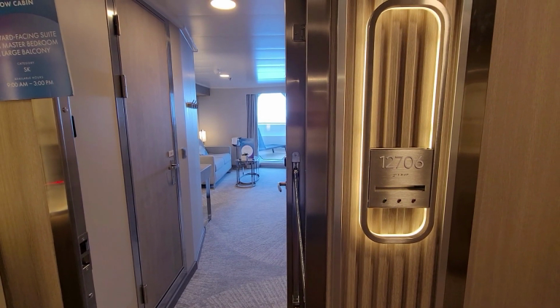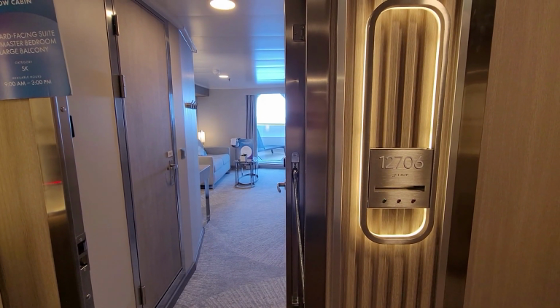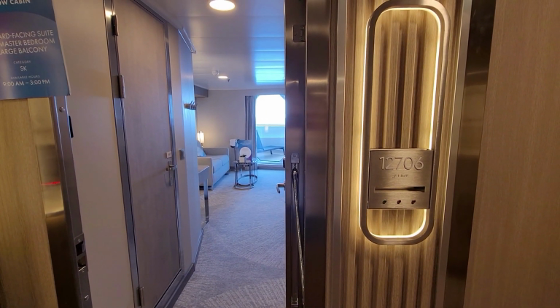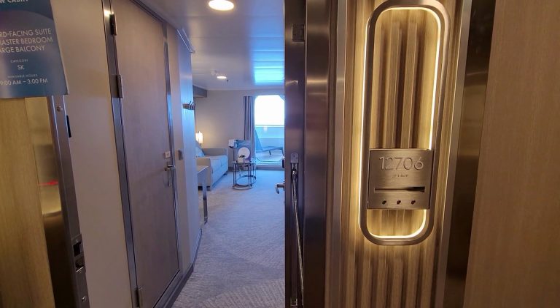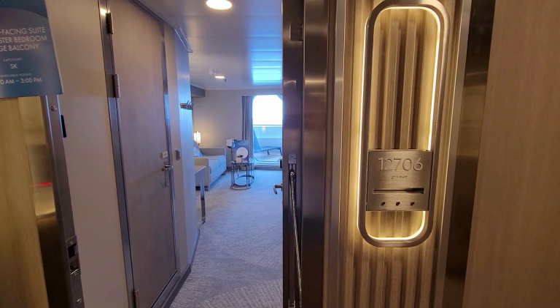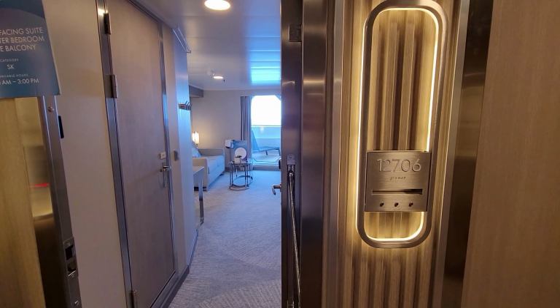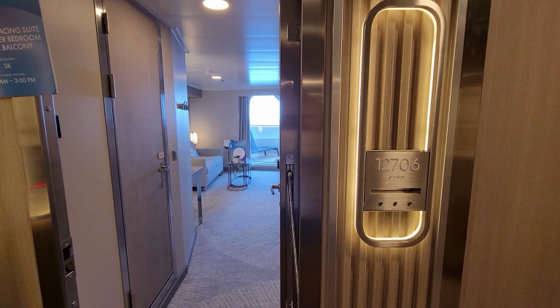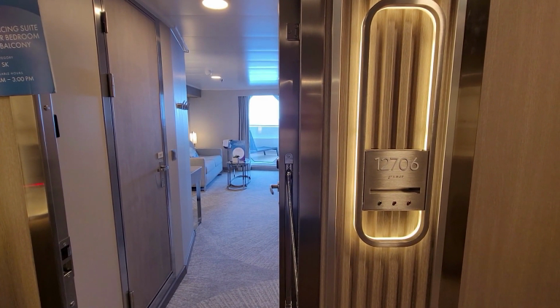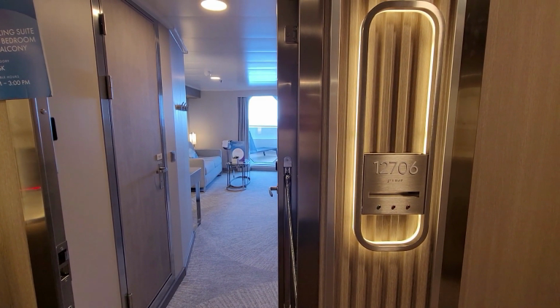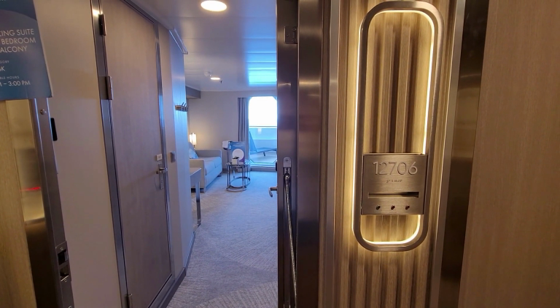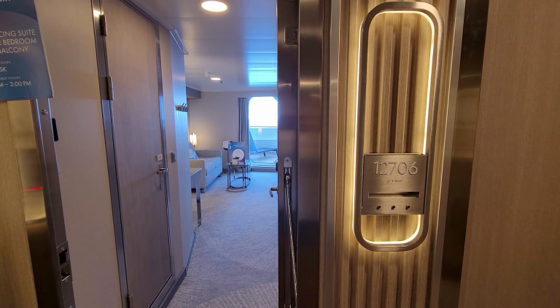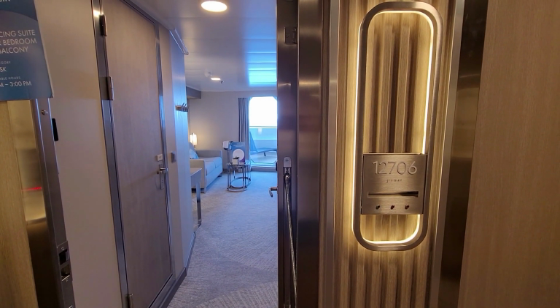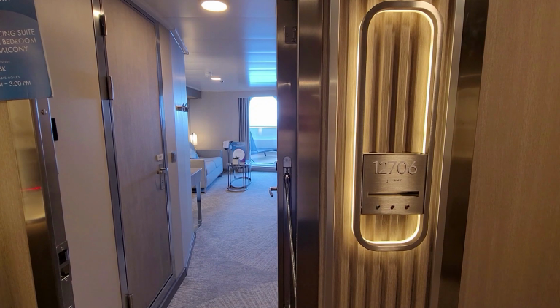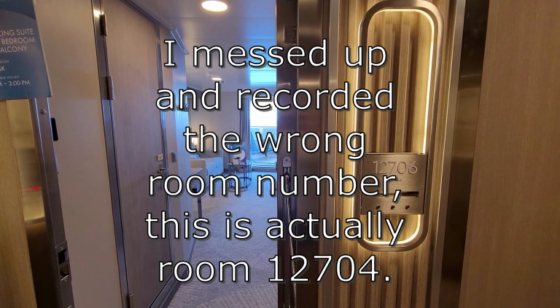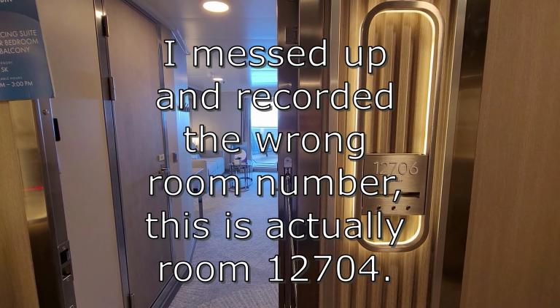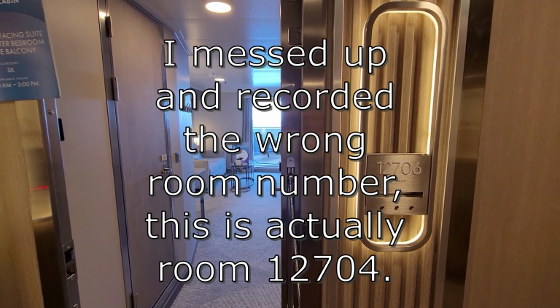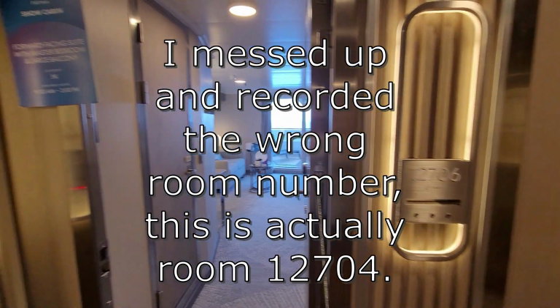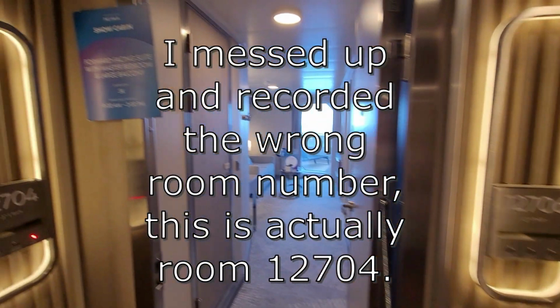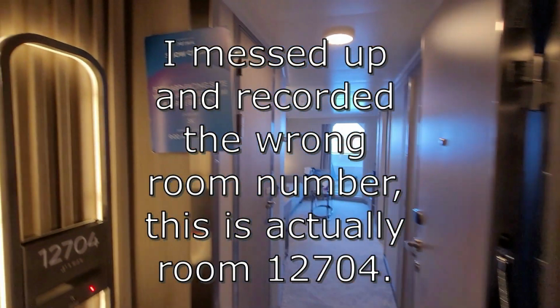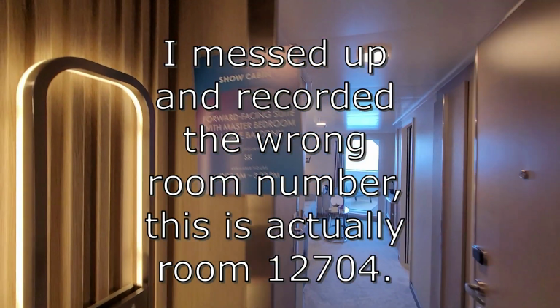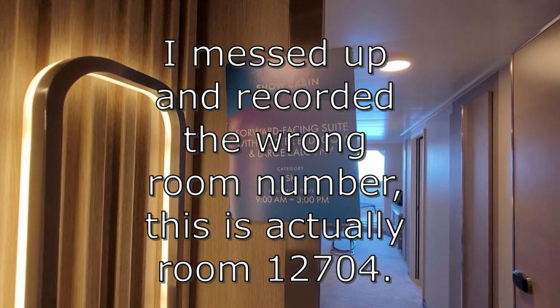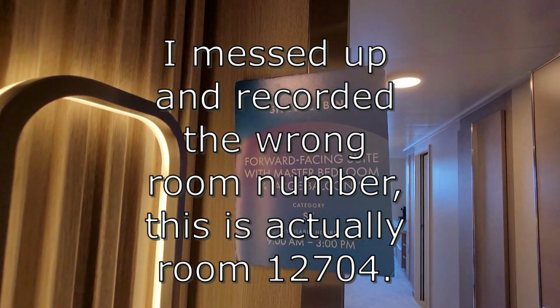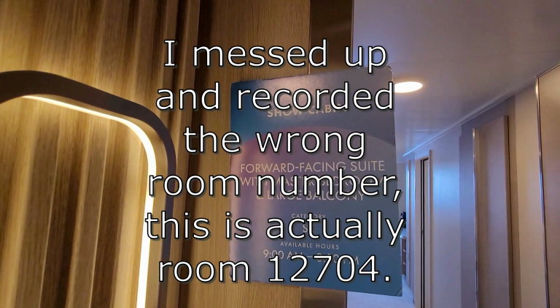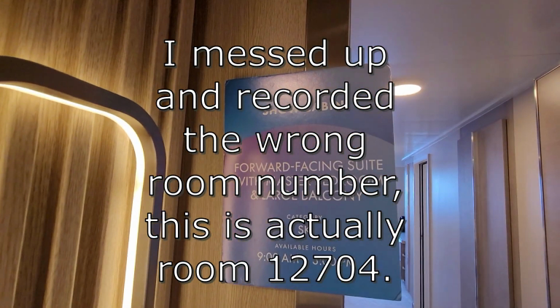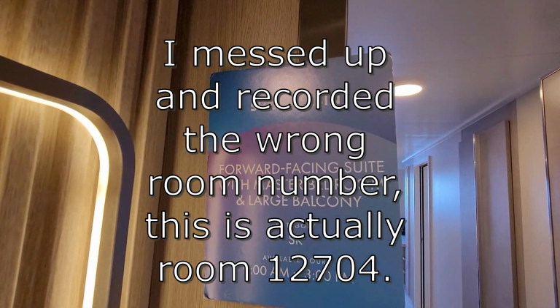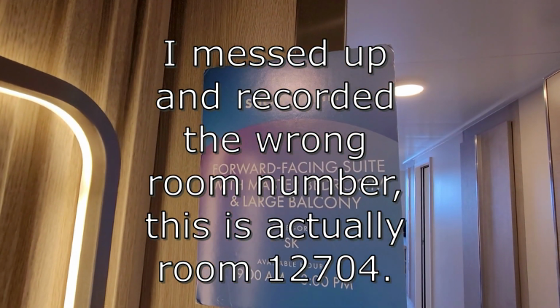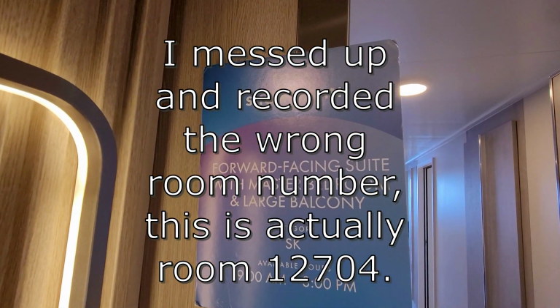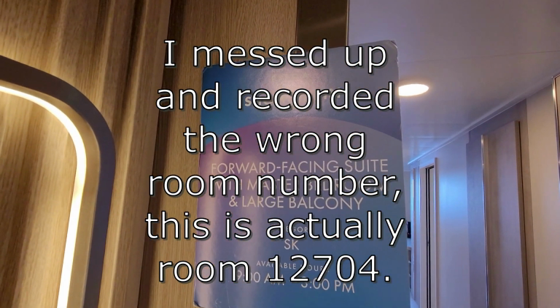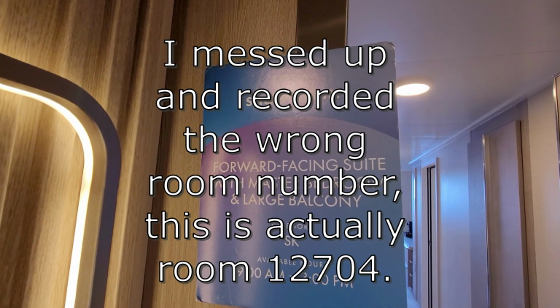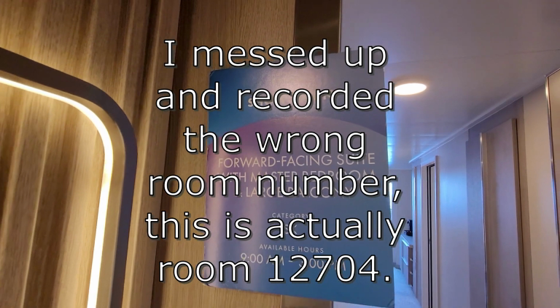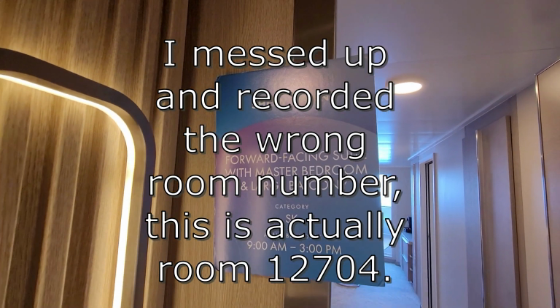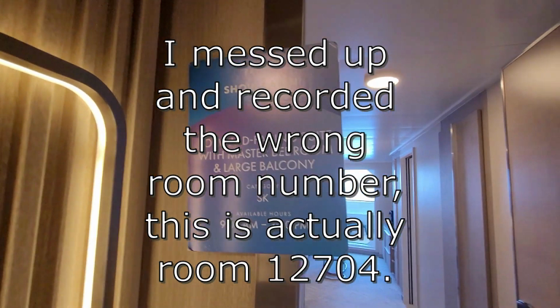Andrea with Fantastic Voyages. On the Norwegian Prima we are going to do a room tour of 12706, which is a forward-facing suite with master bedroom and large balcony.